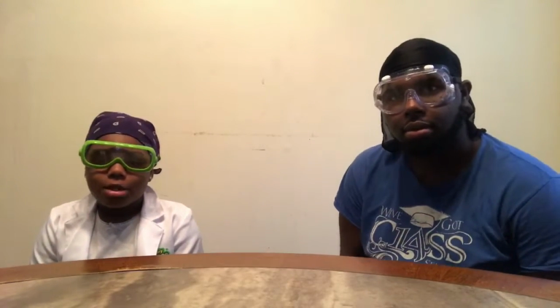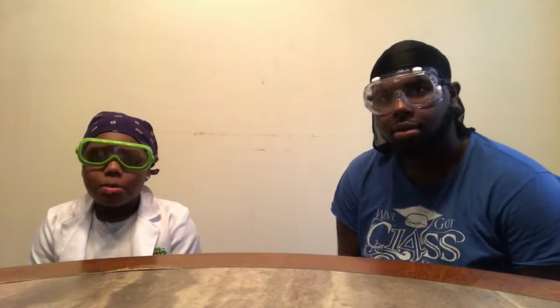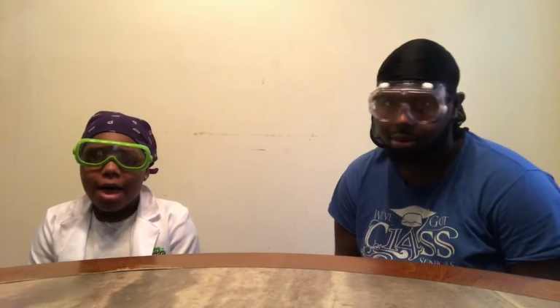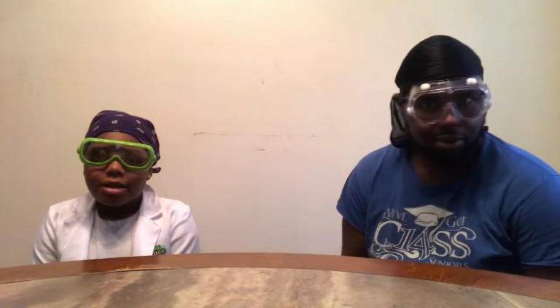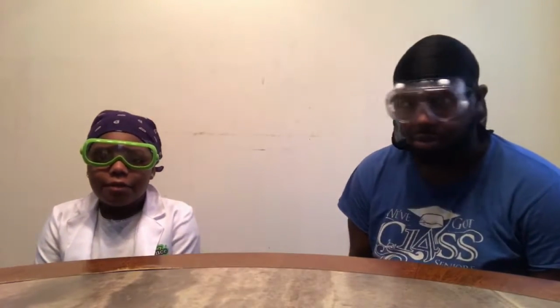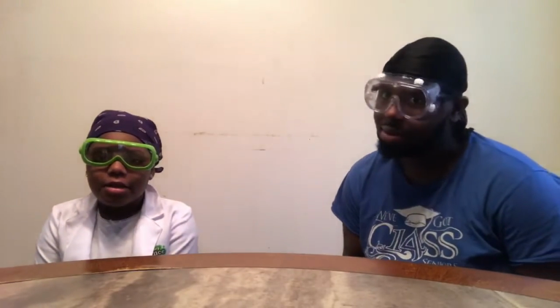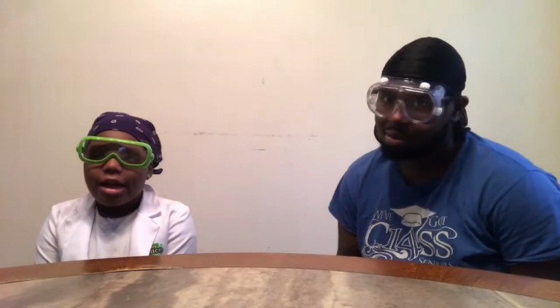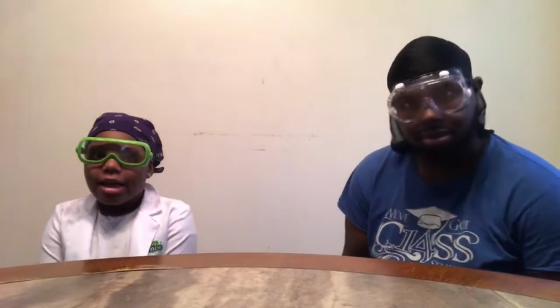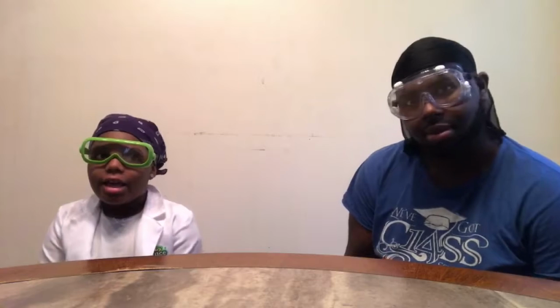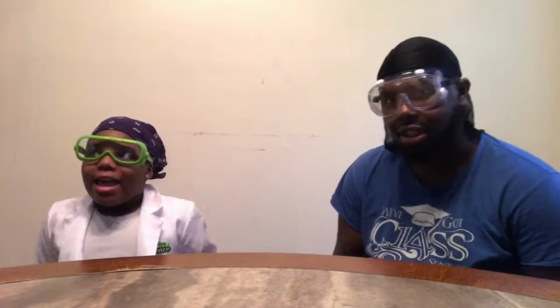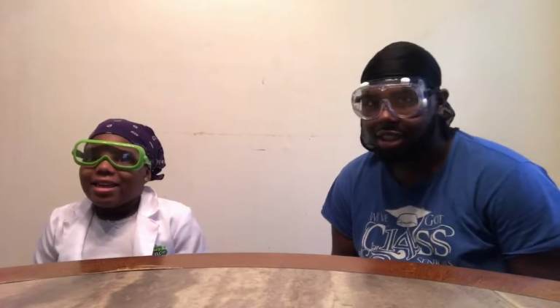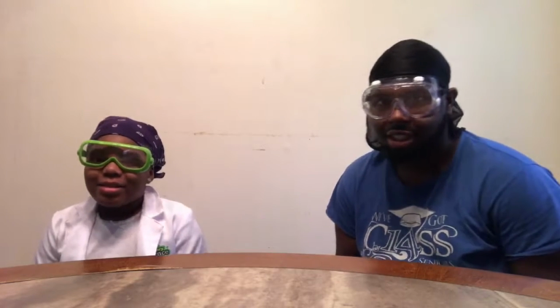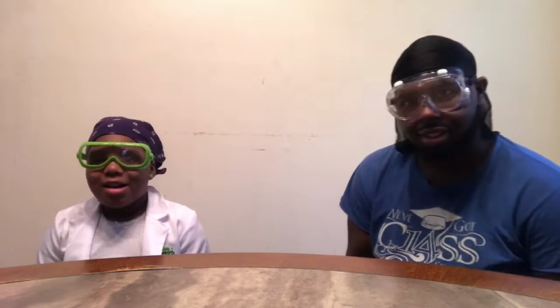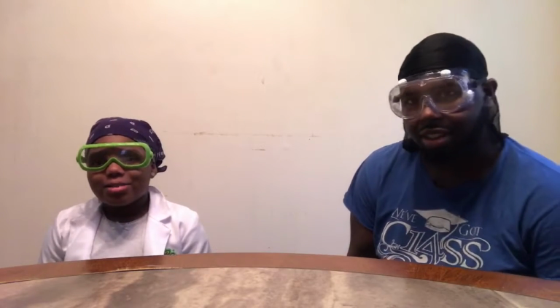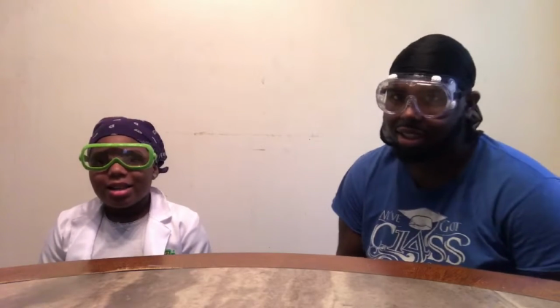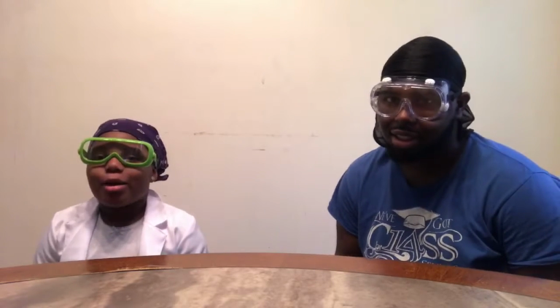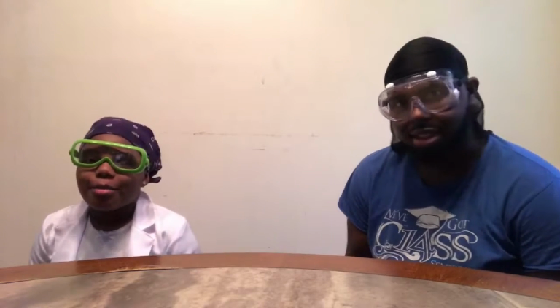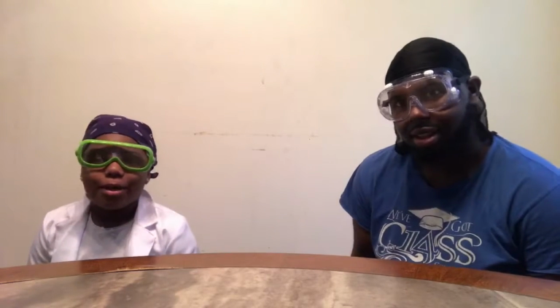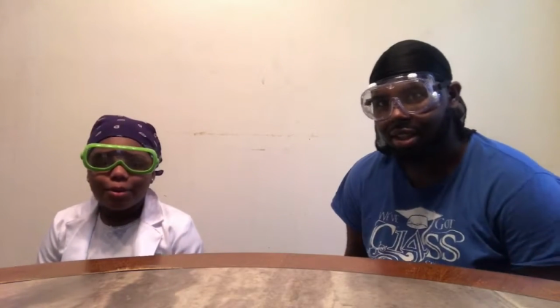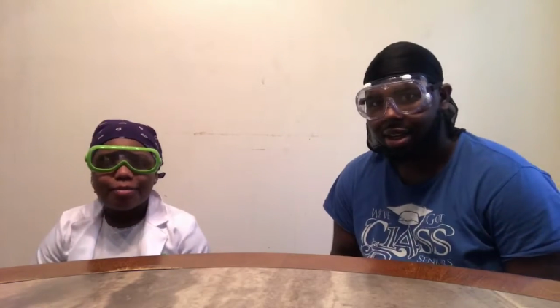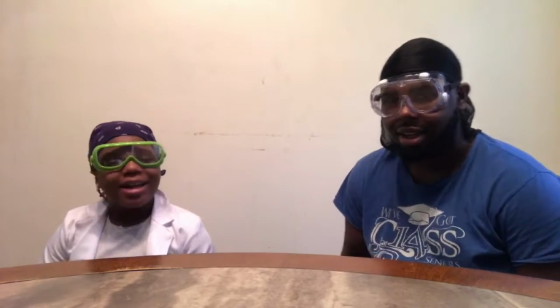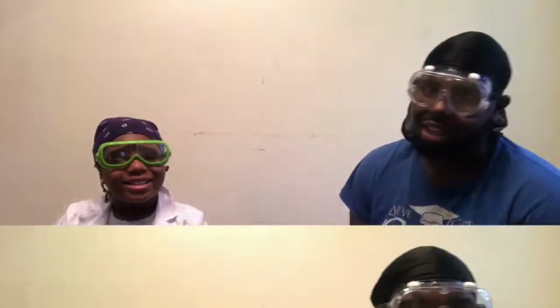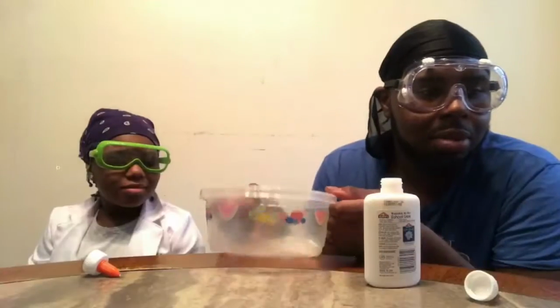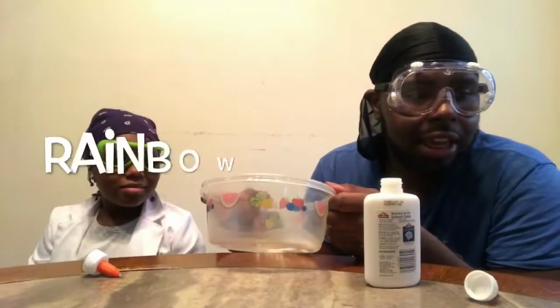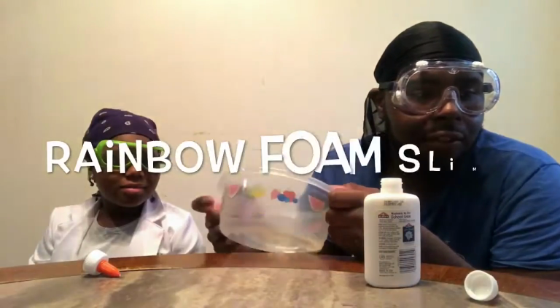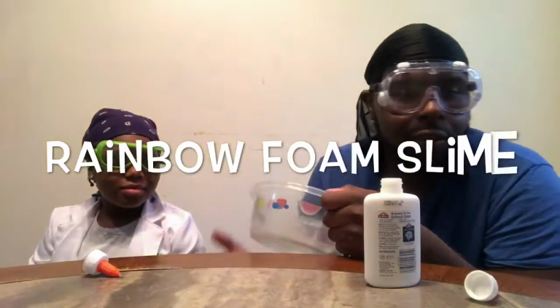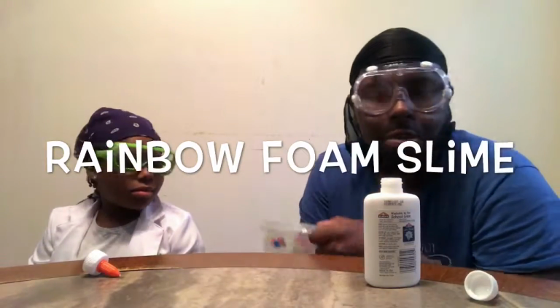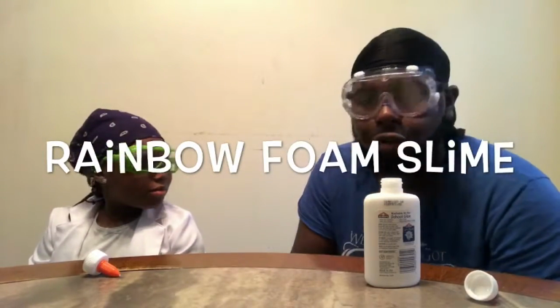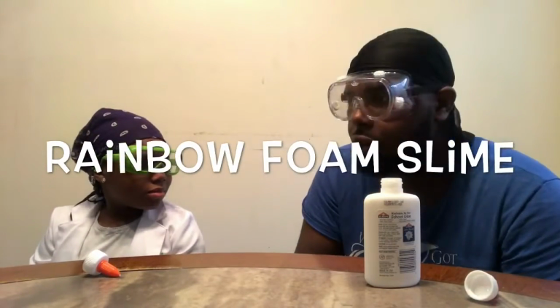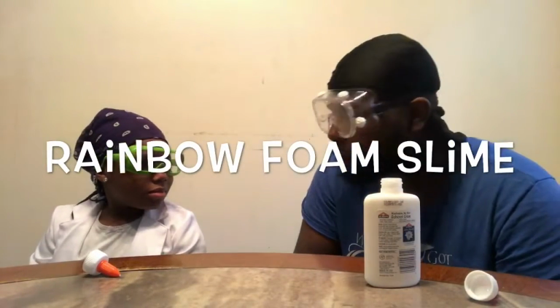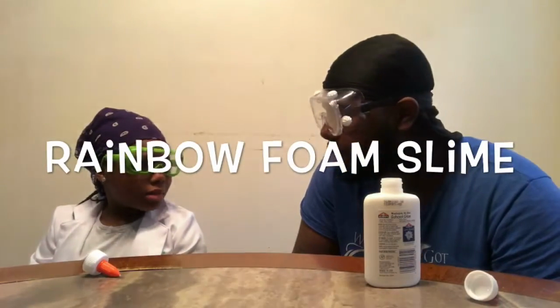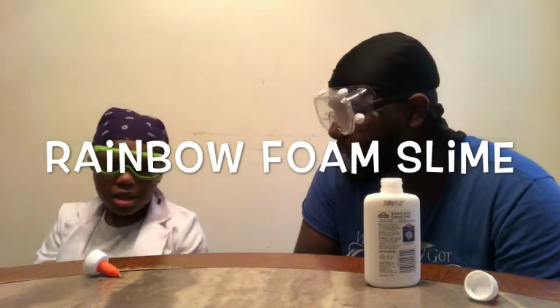Experimenters, we are back with another video — it's been a while since we did an experiment, but we are back. We are going to be making rainbow foam slime.